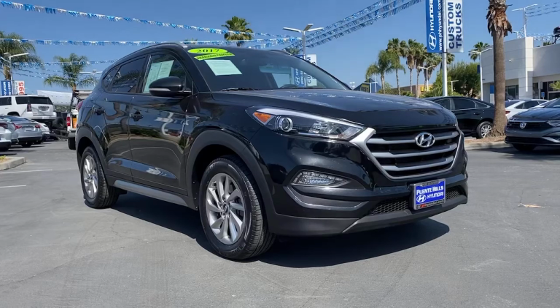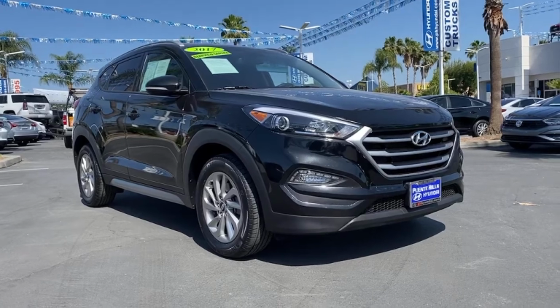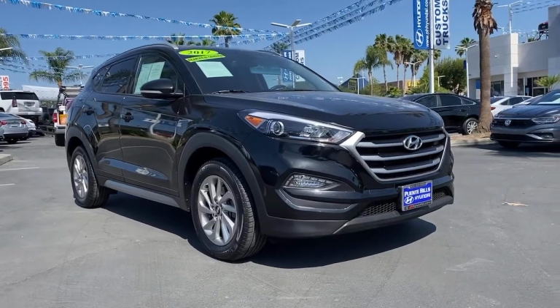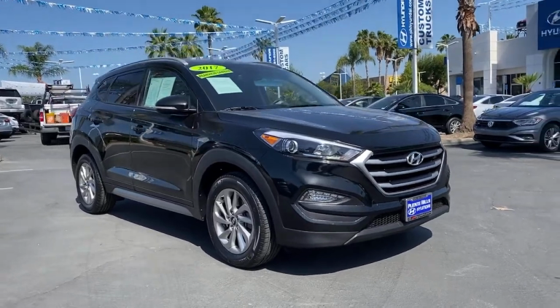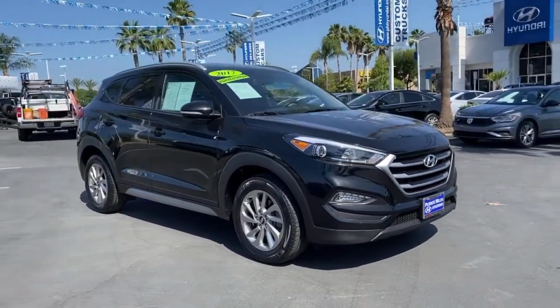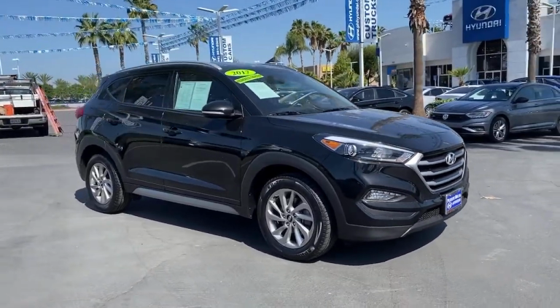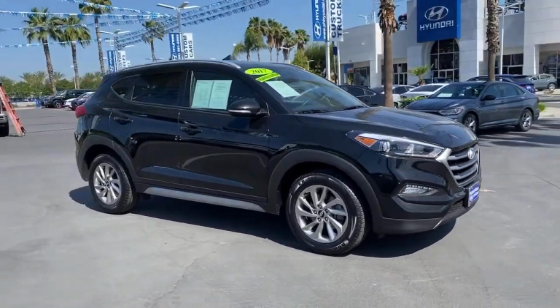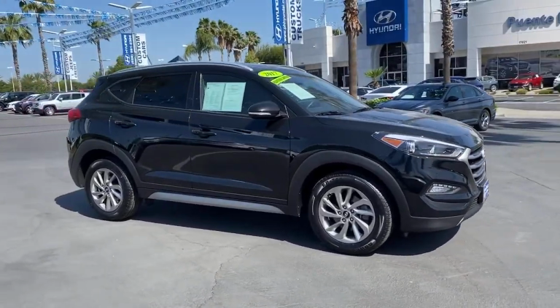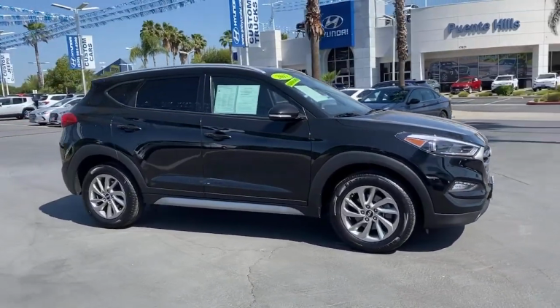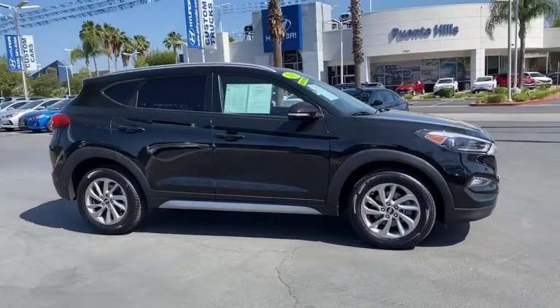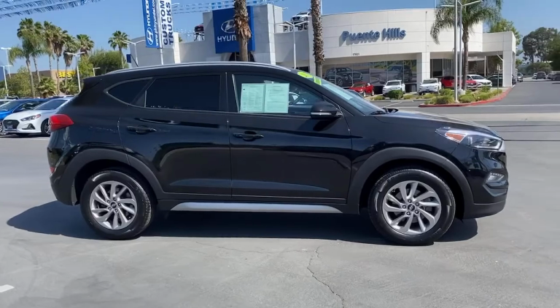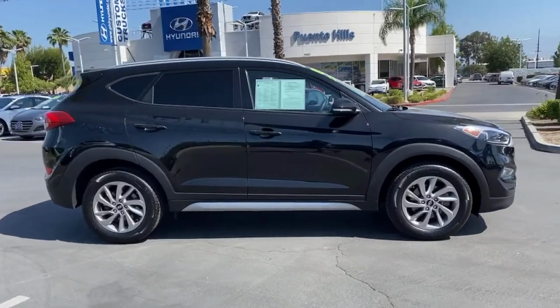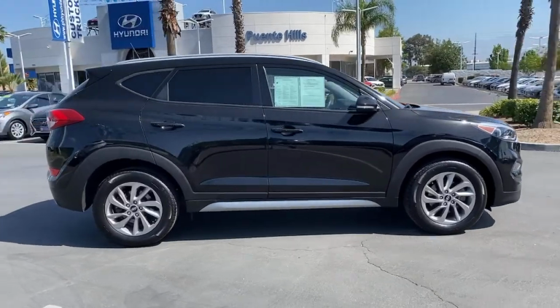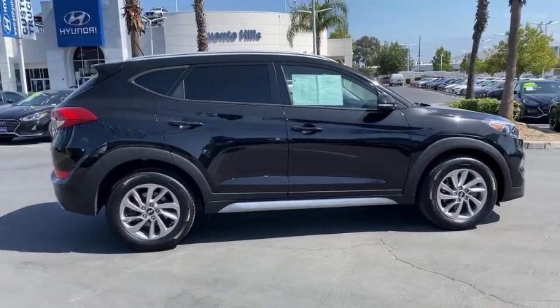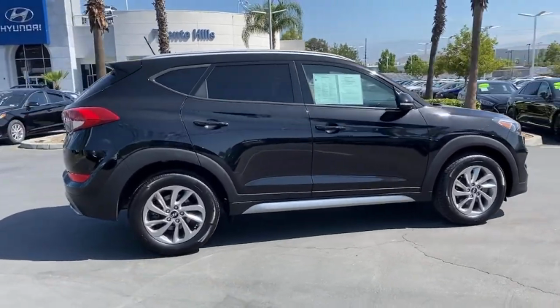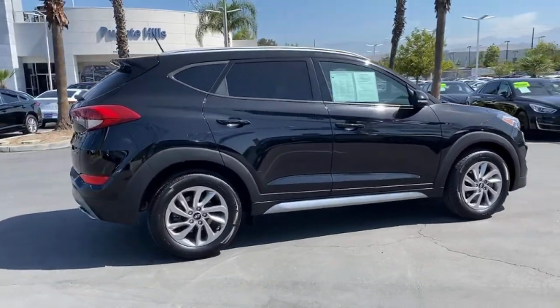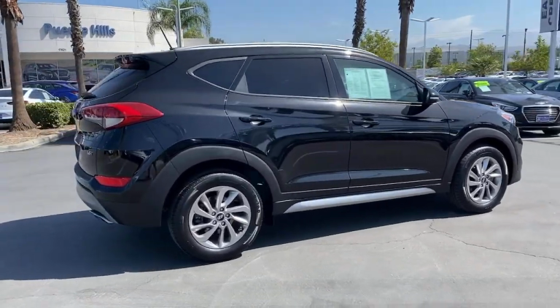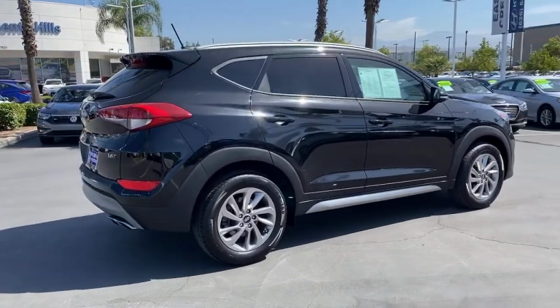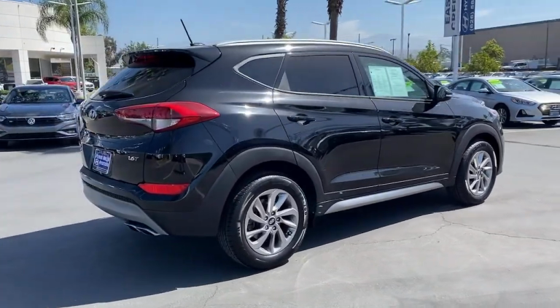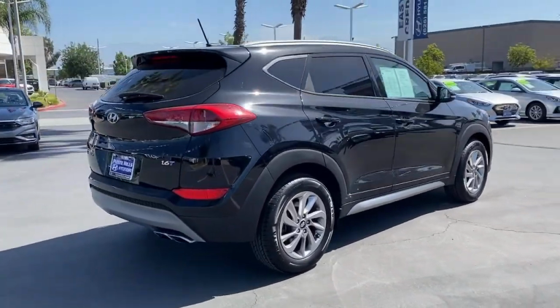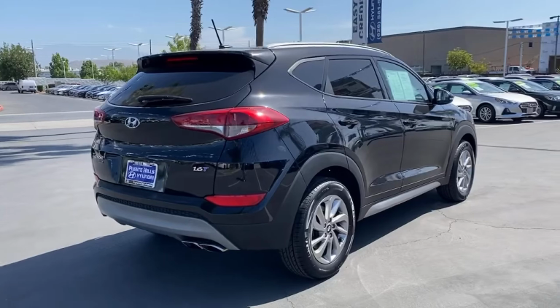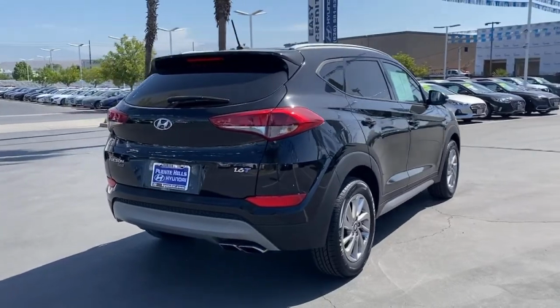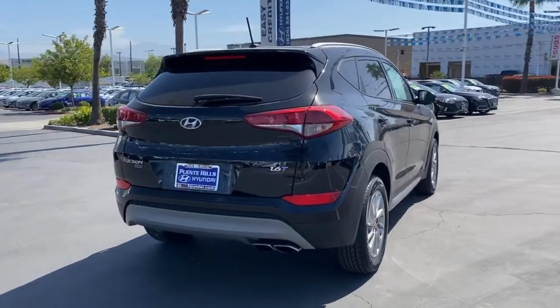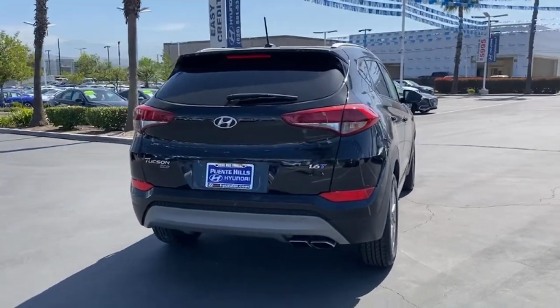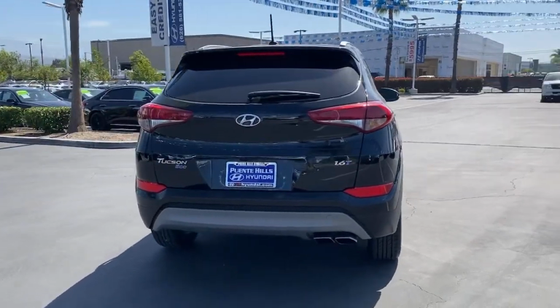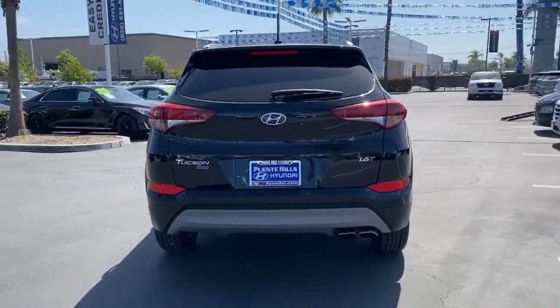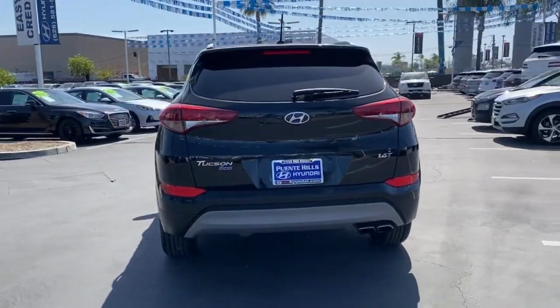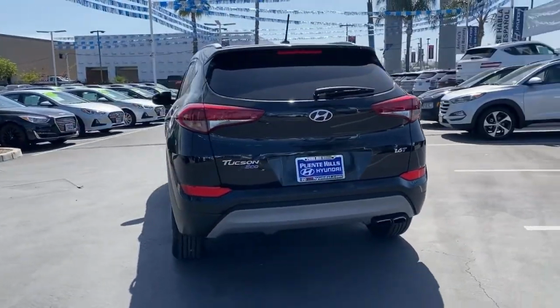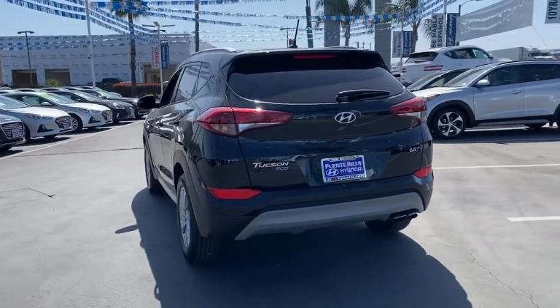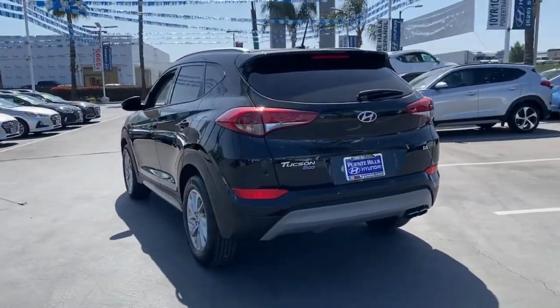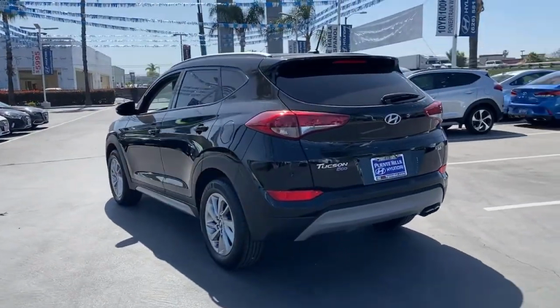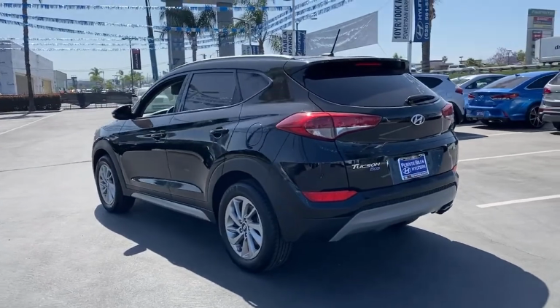Take a moment to check out the 2017 Hyundai Tucson. This vehicle still has fewer than 40,000 miles on the clock, so it won't last long. Take your daily drive to a higher level of comfort and quality with this well-built, well-equipped Tucson.